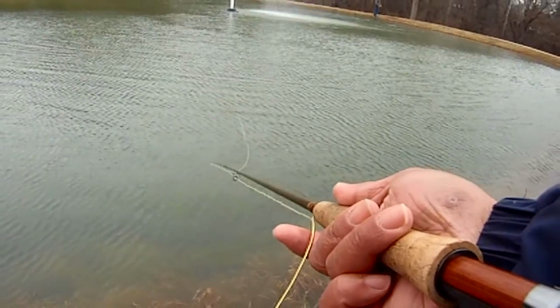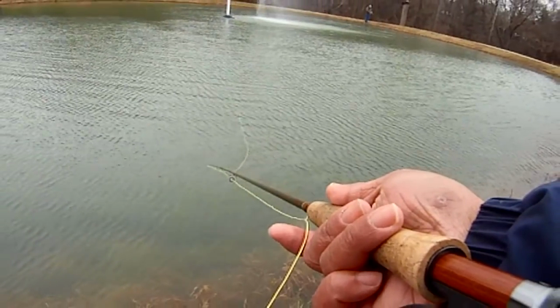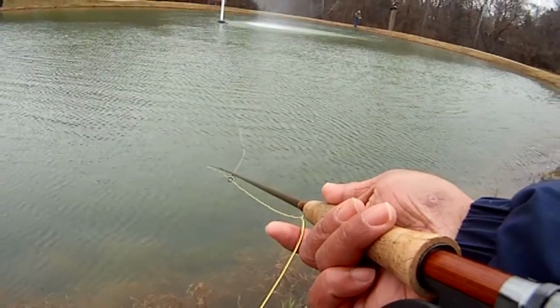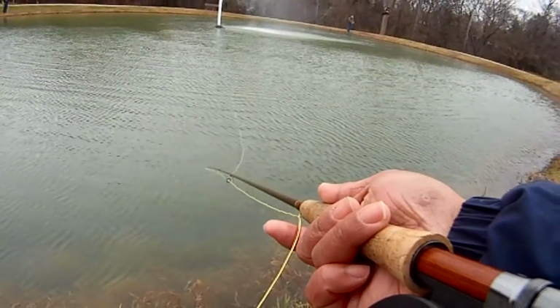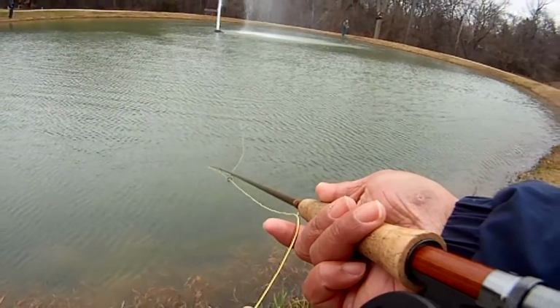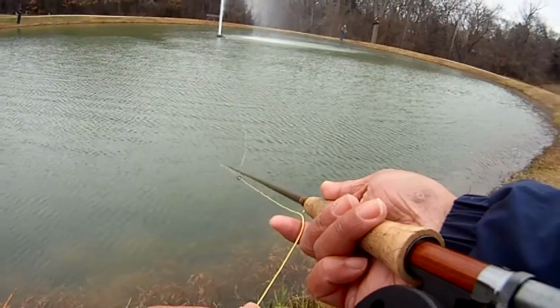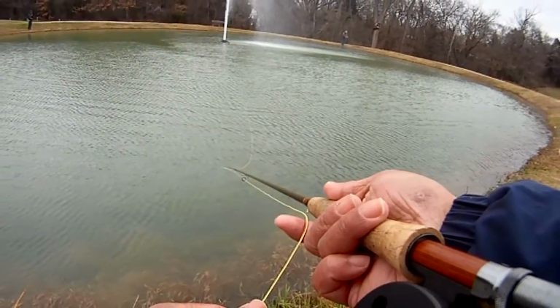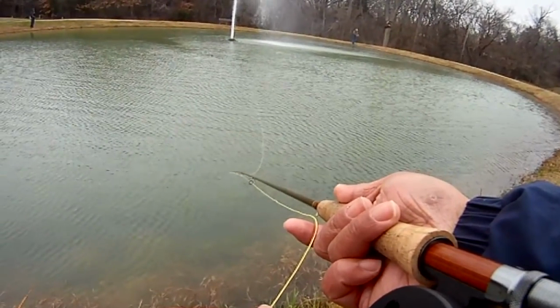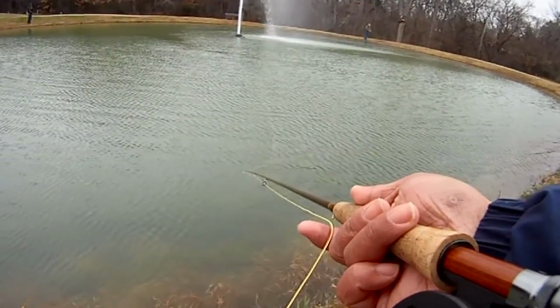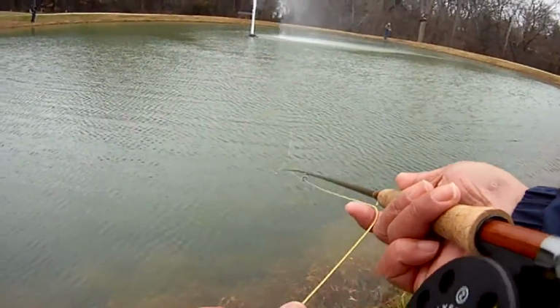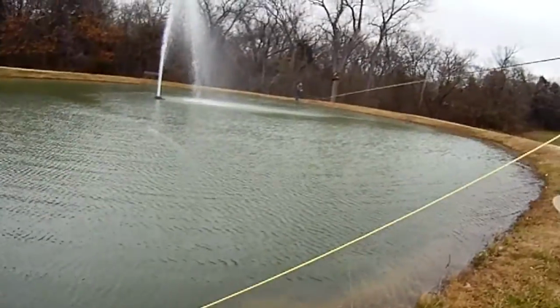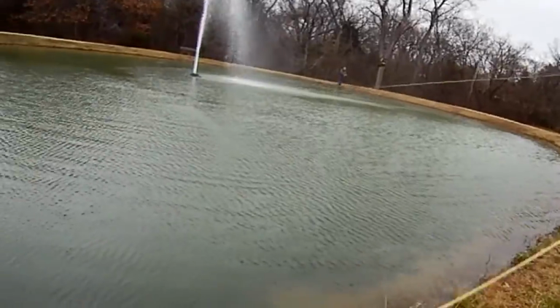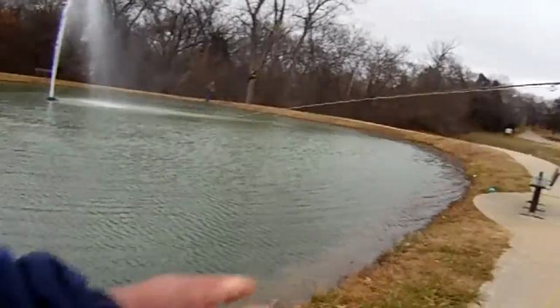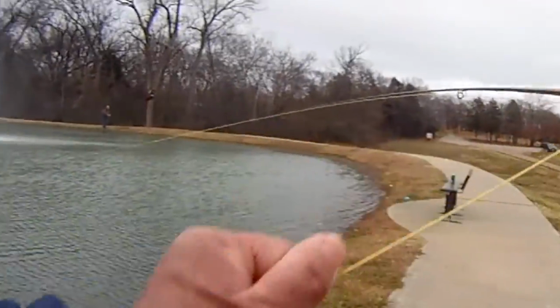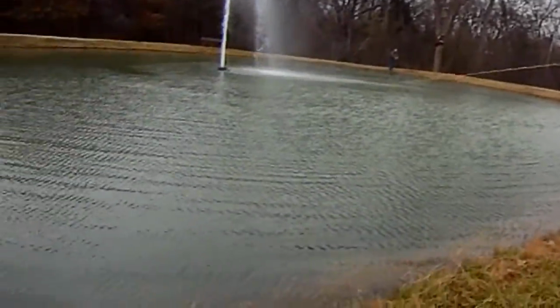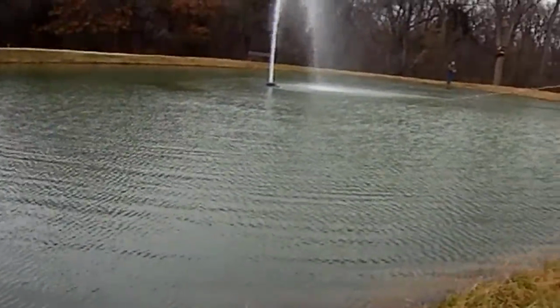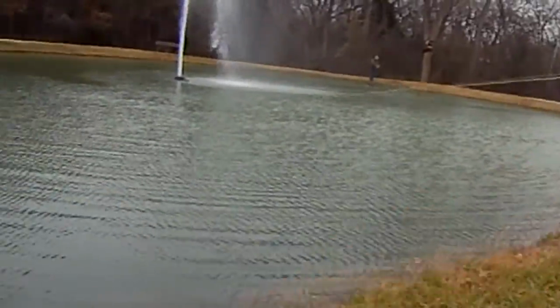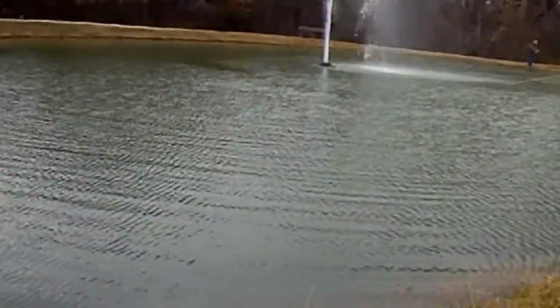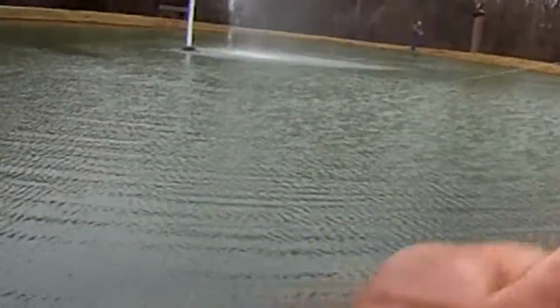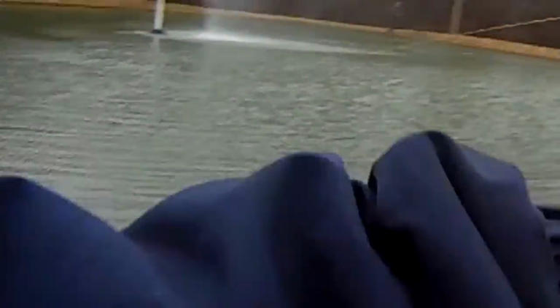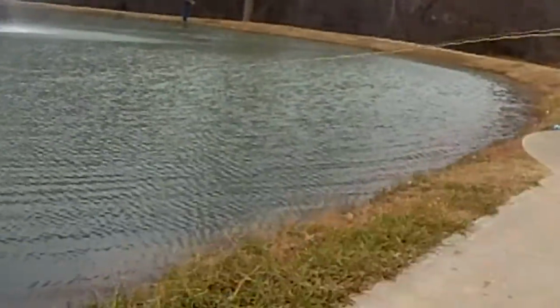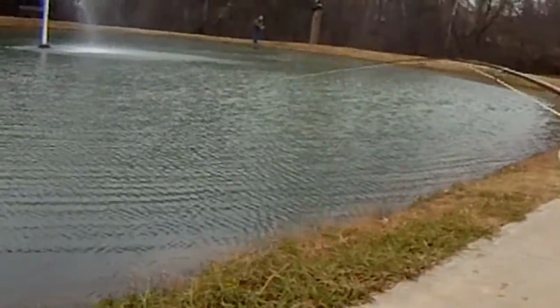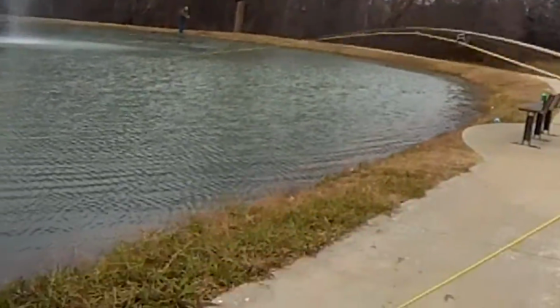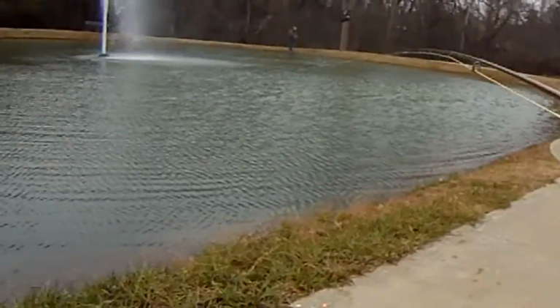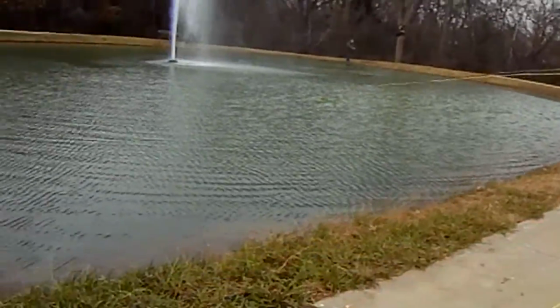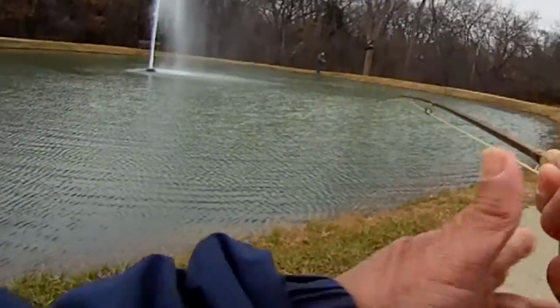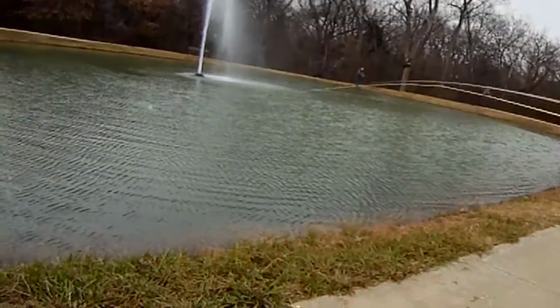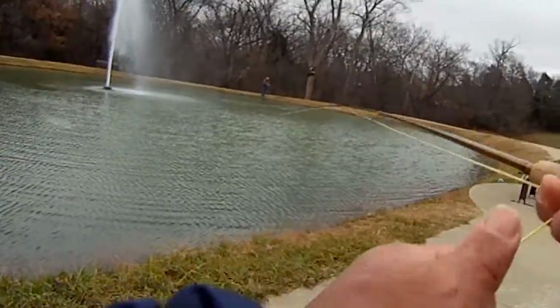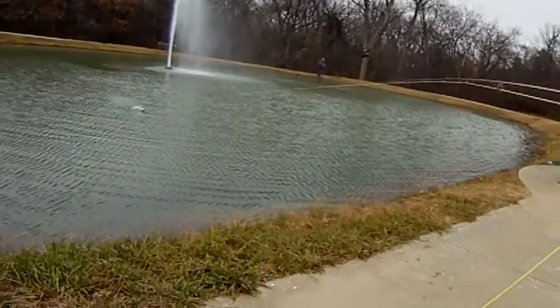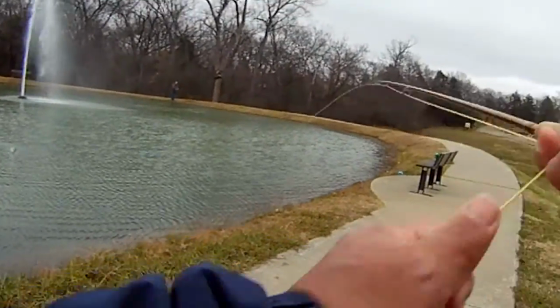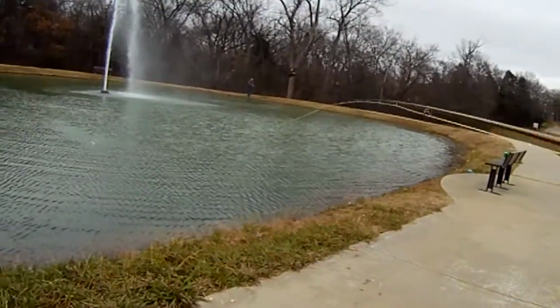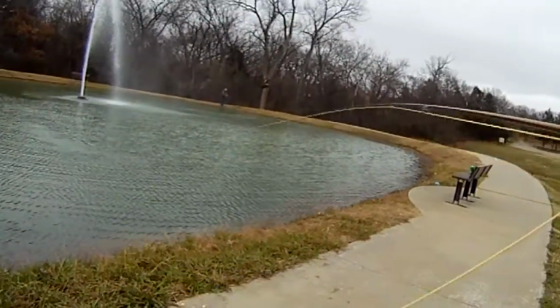In fact, today we probably got roughly 15 or so and kept five to keep our limit. The rest of the video is just really showing you that little twitch in the line that we're looking at.